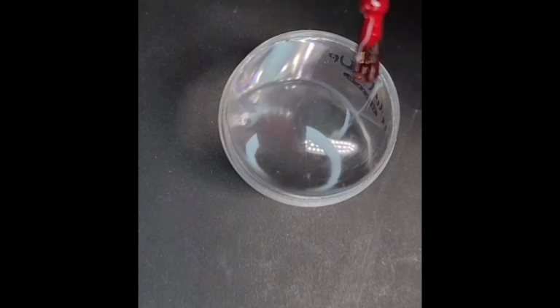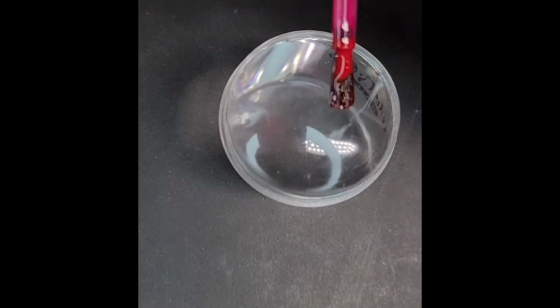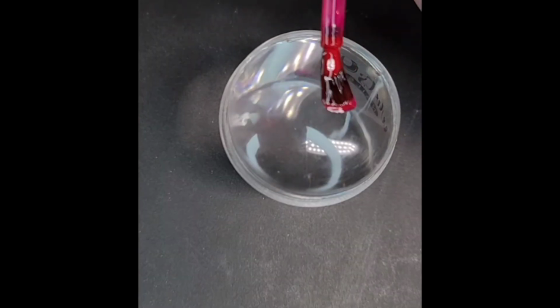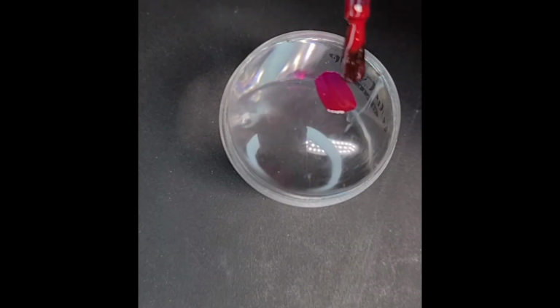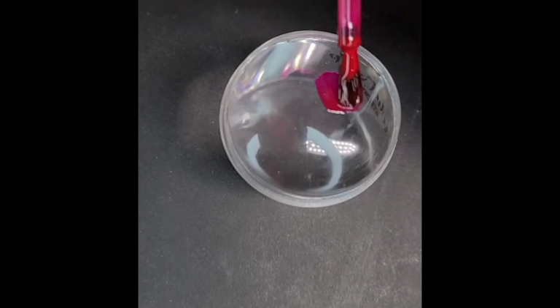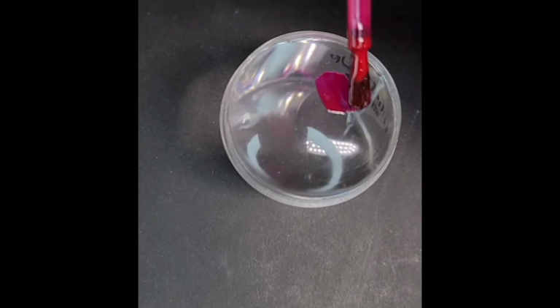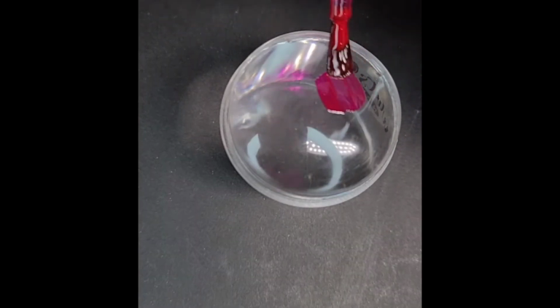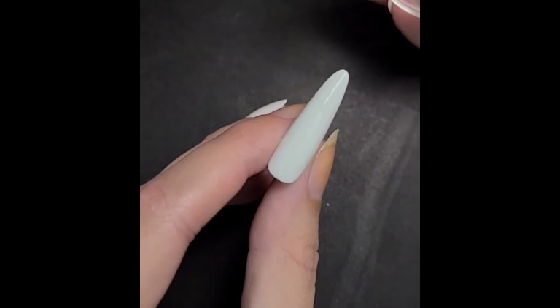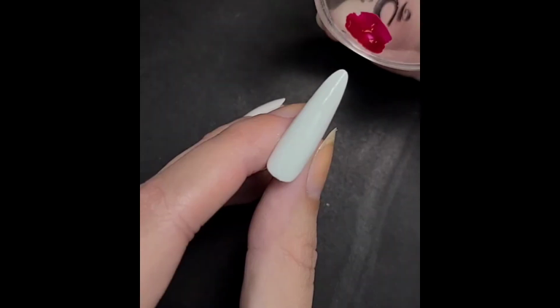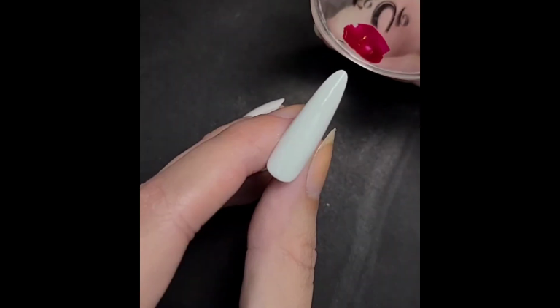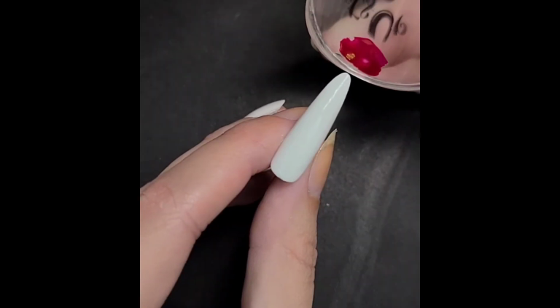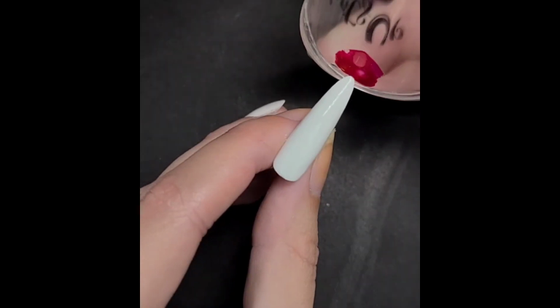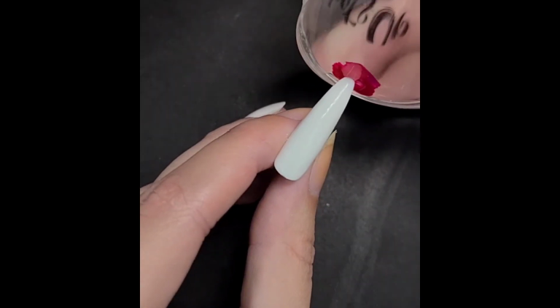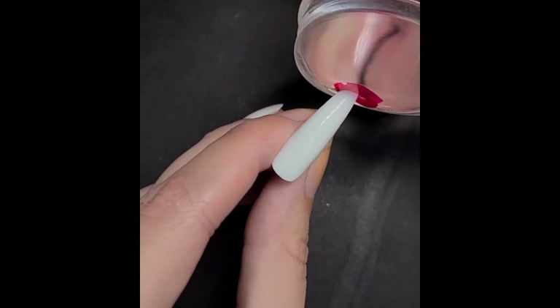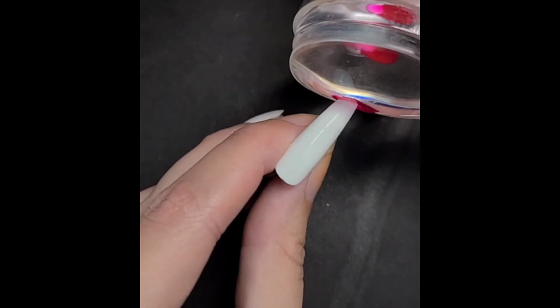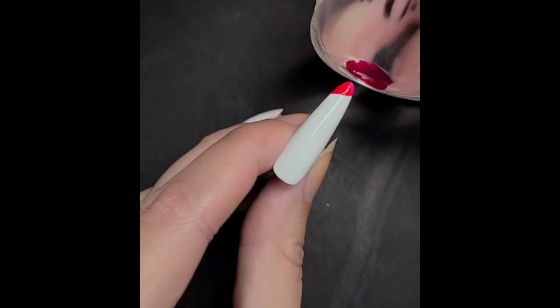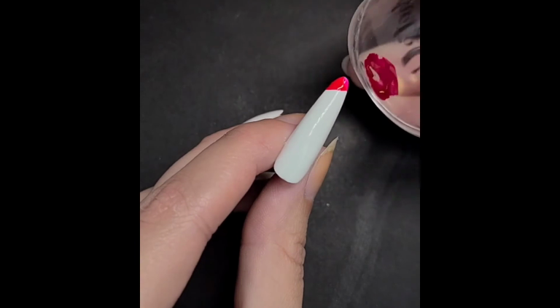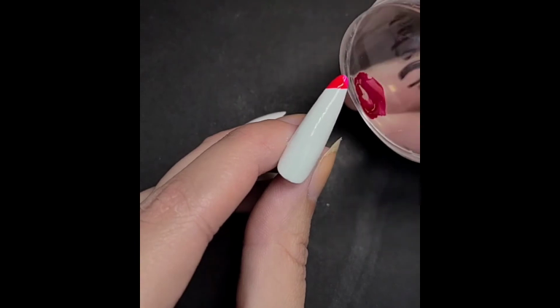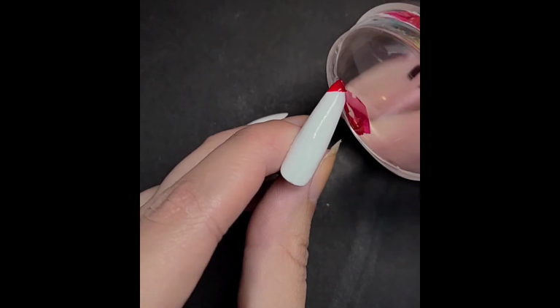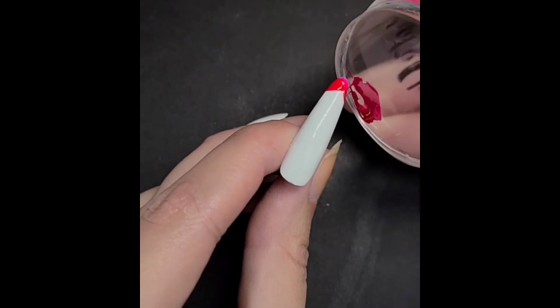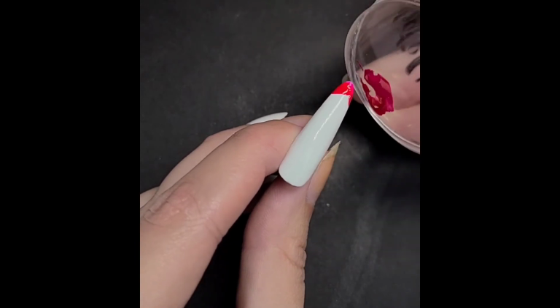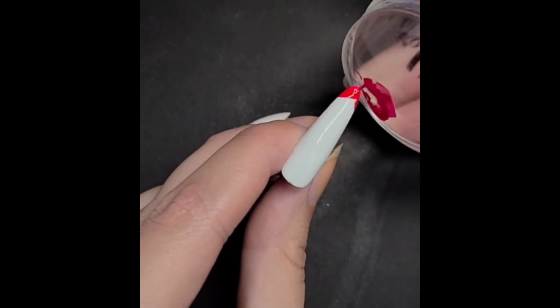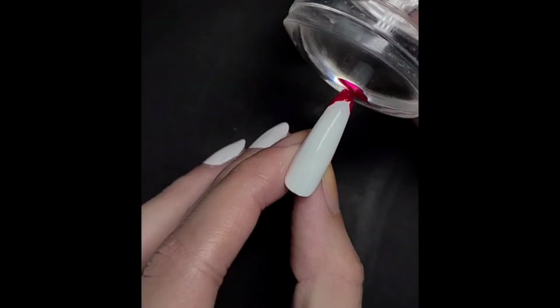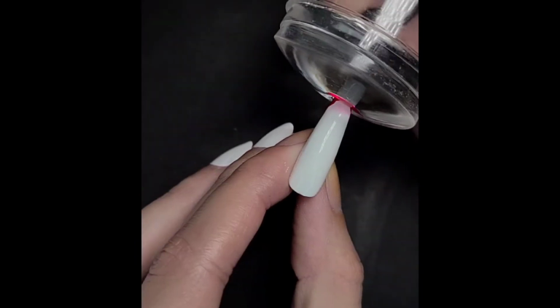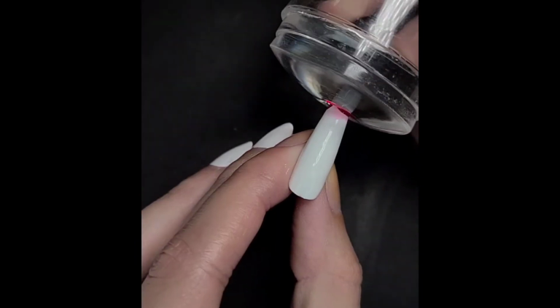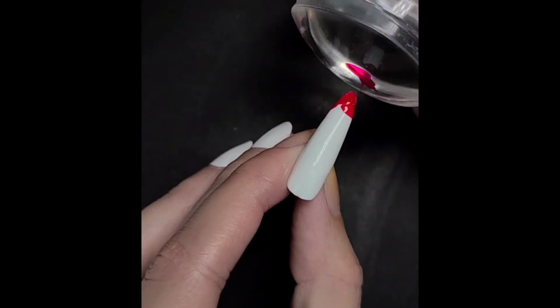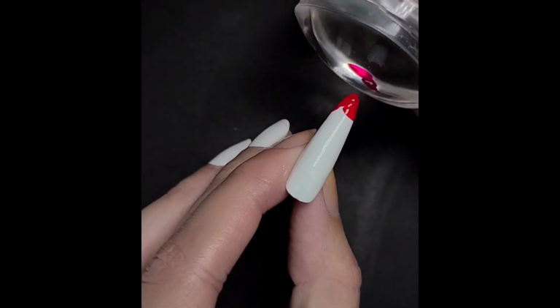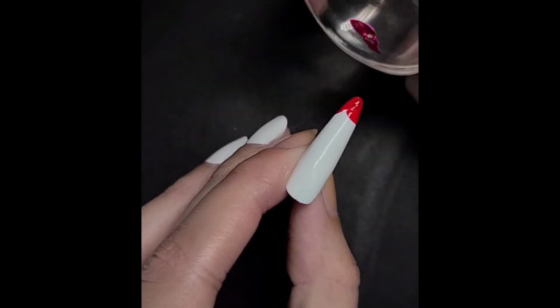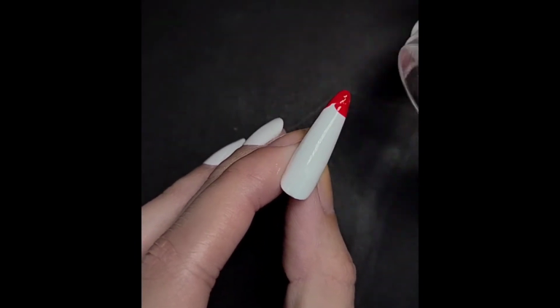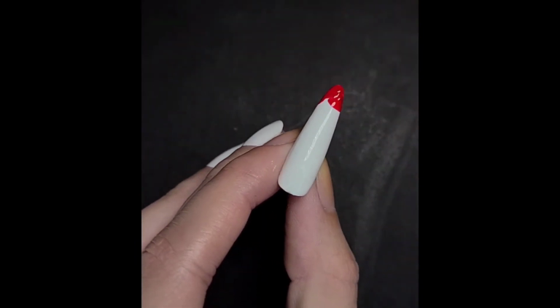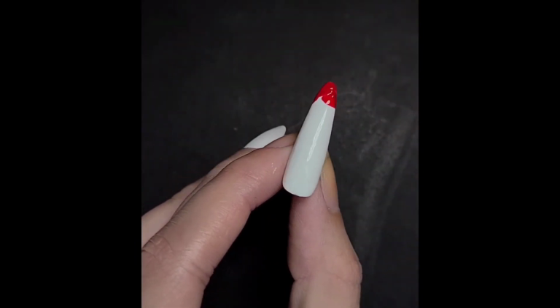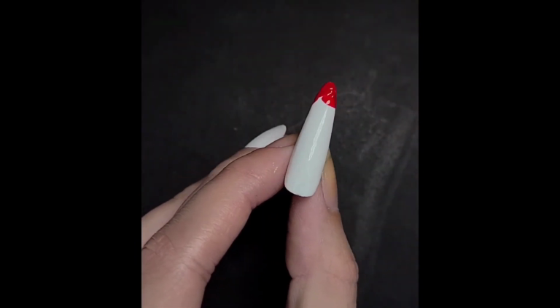Next, you use your nail stamper and apply some polish. I used Cherry On Top from Revlon HD Snap. And you just go around the tip of the nail.